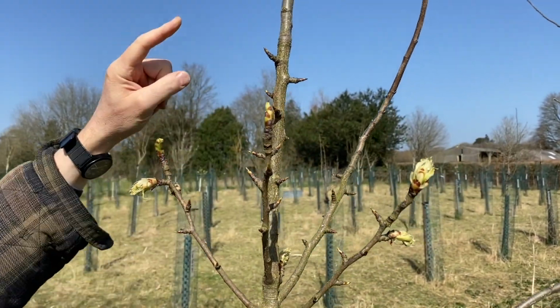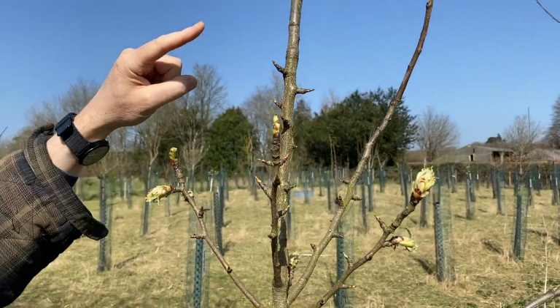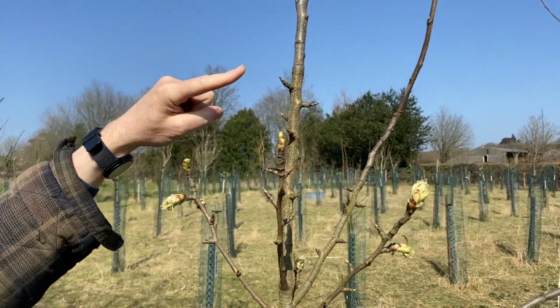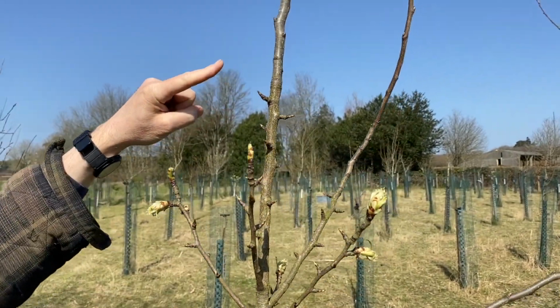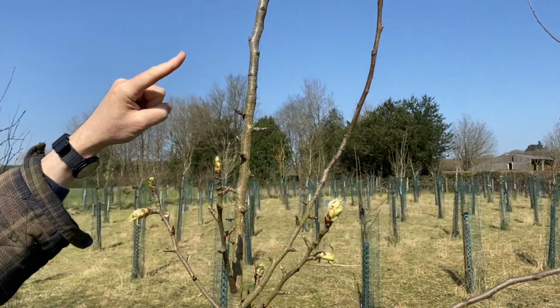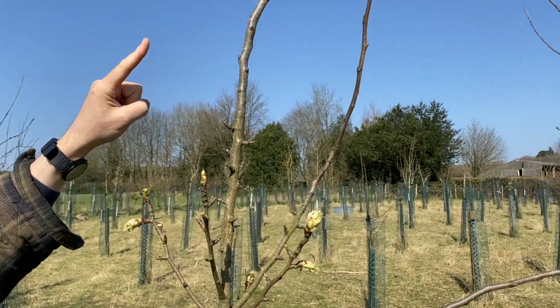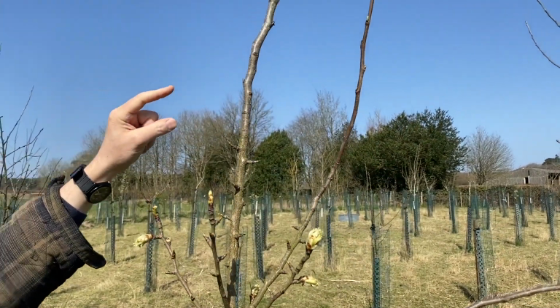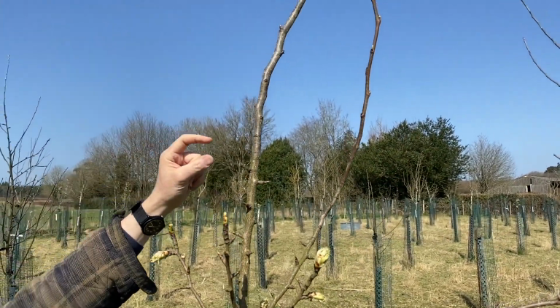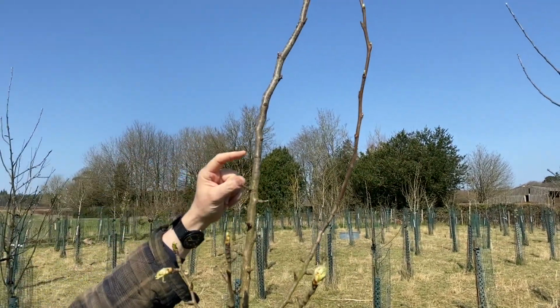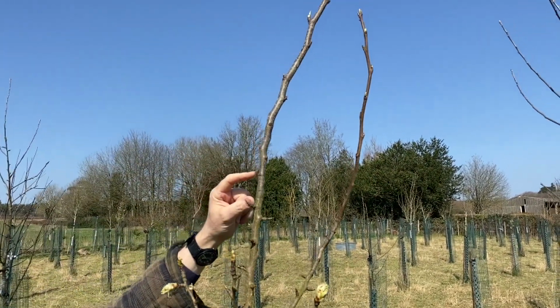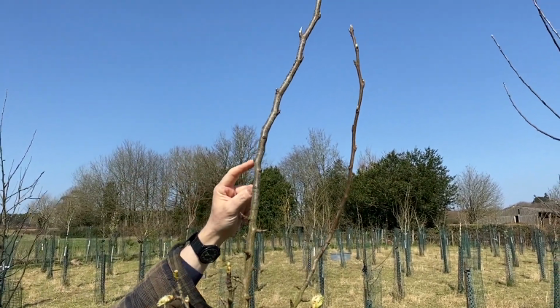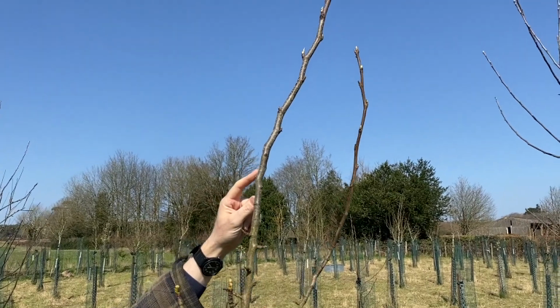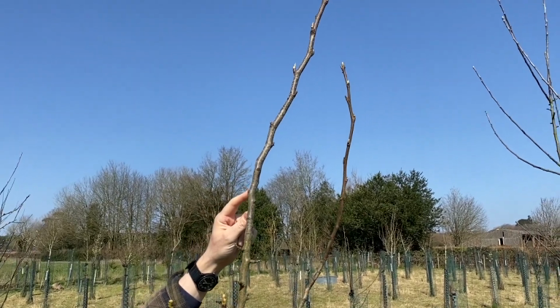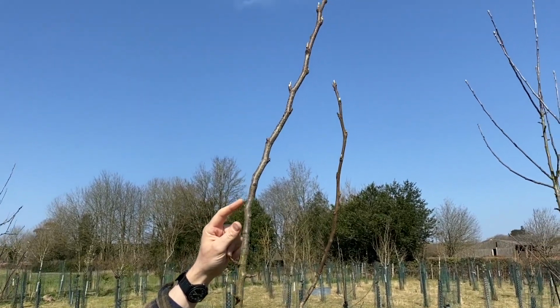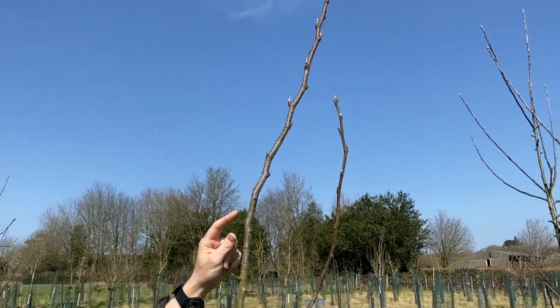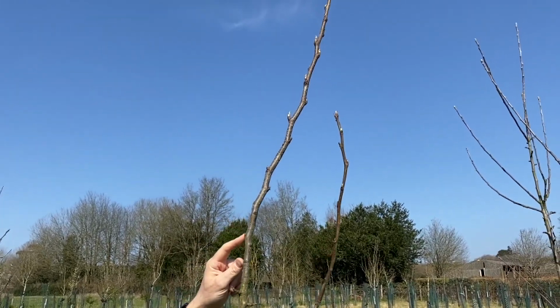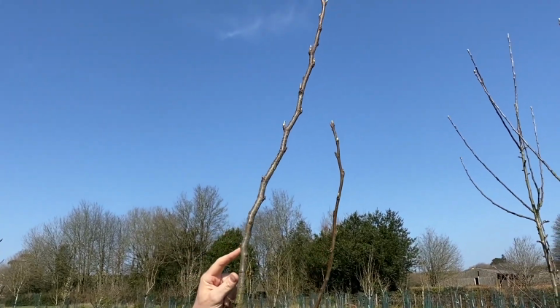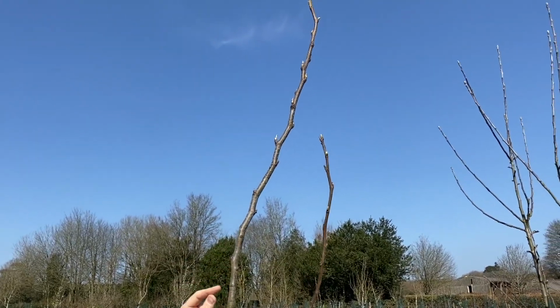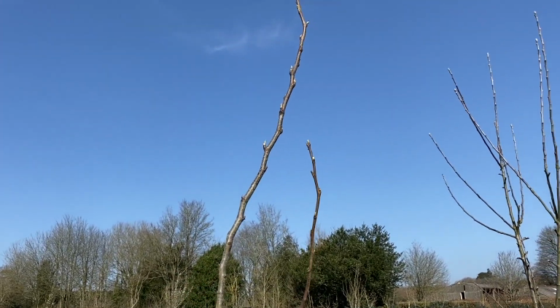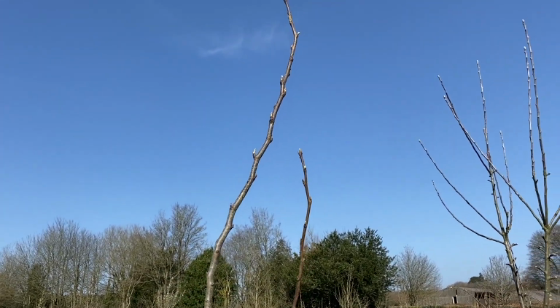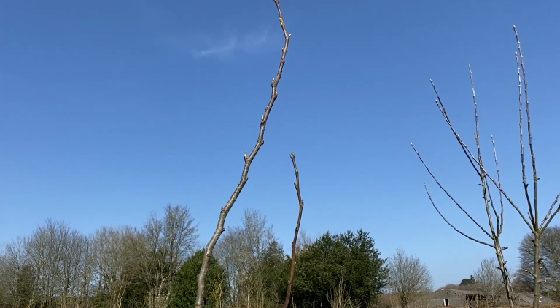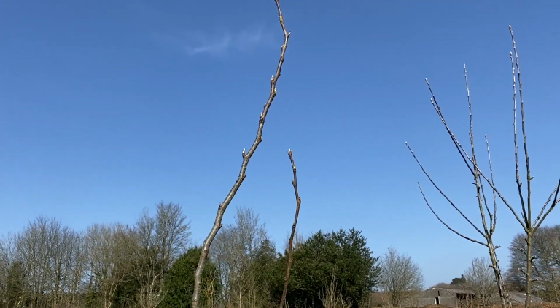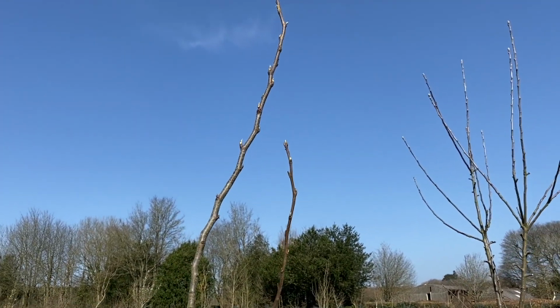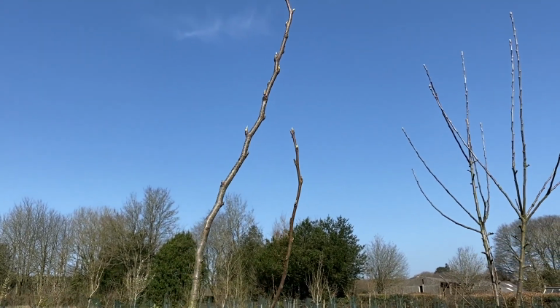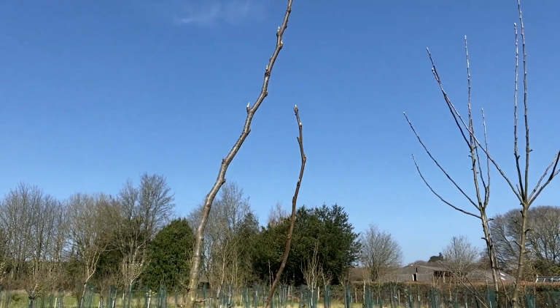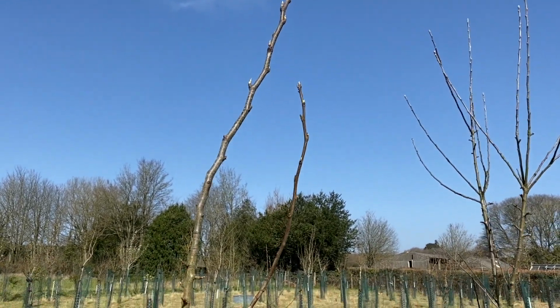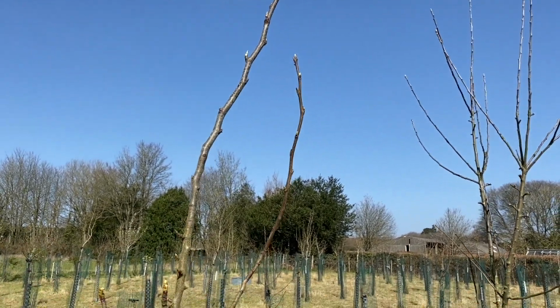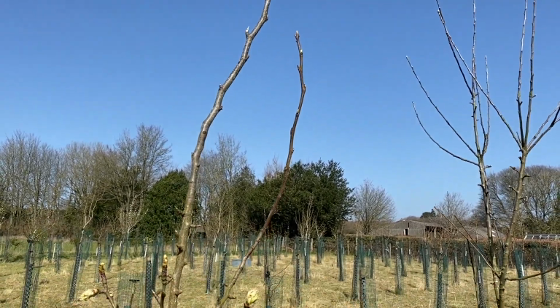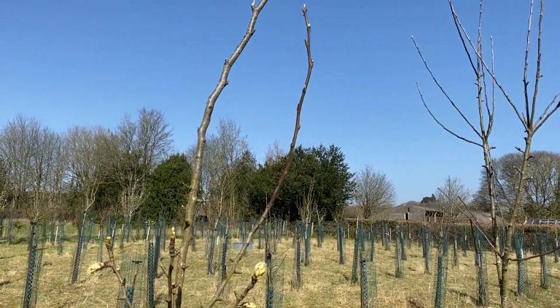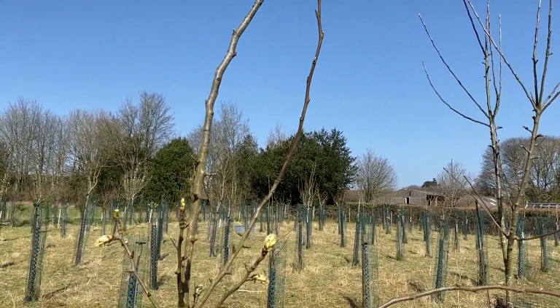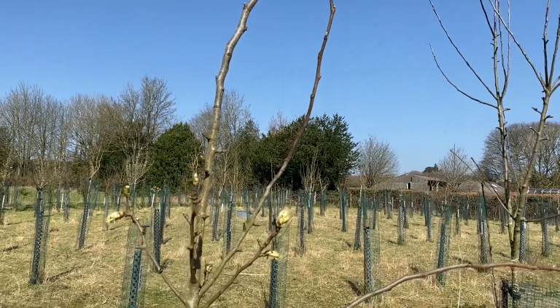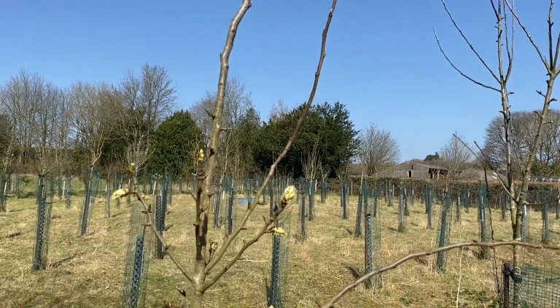You can see how it goes all the way up. Short jointed growth, calcium rich growth, high carbon, very hardy wood.